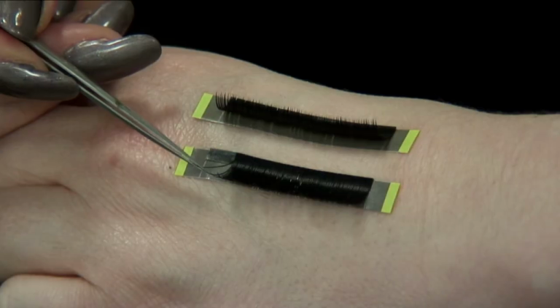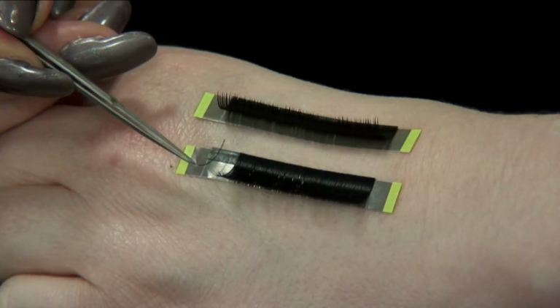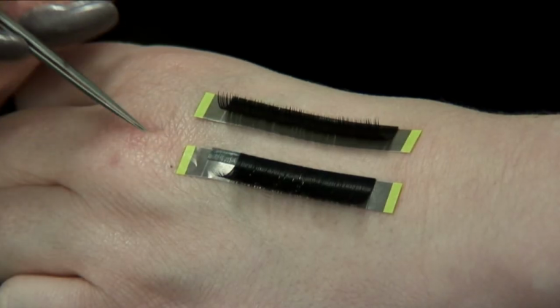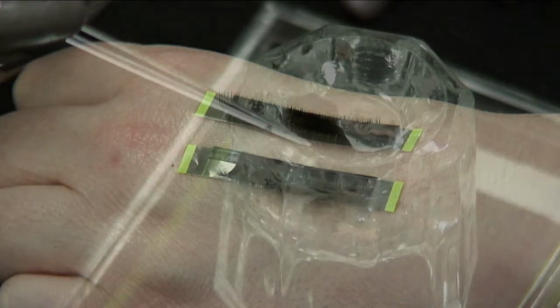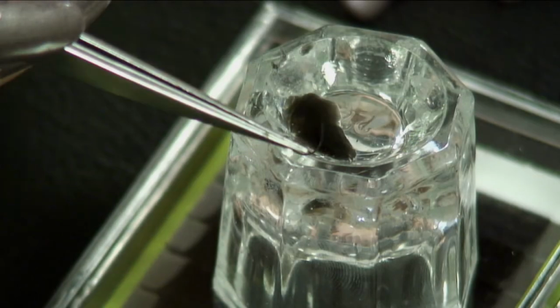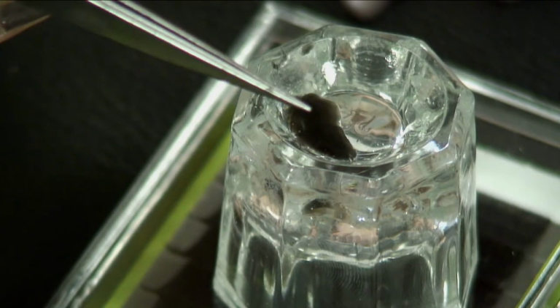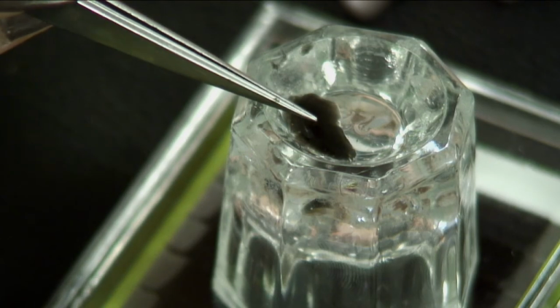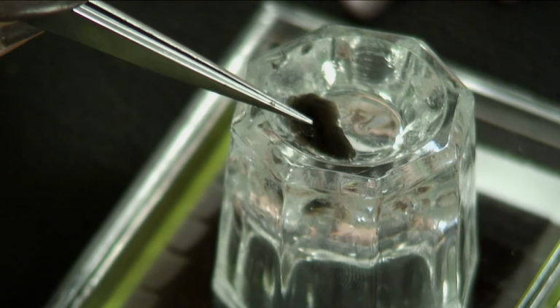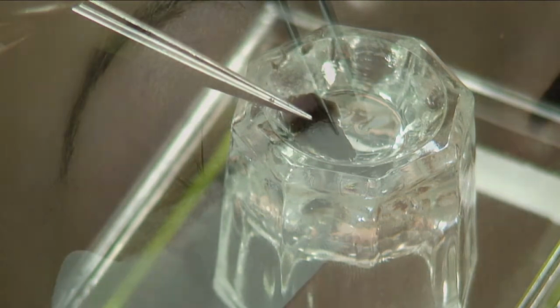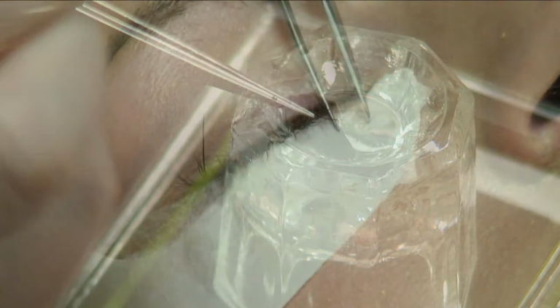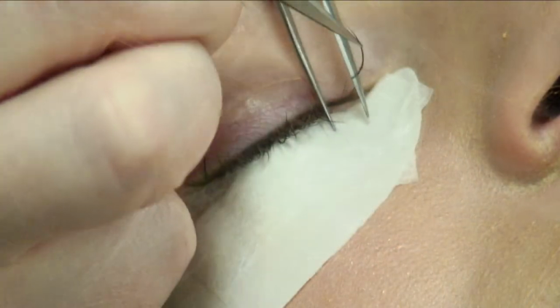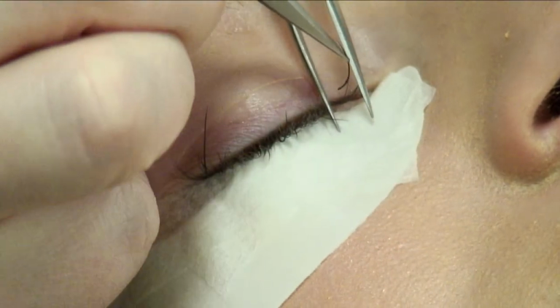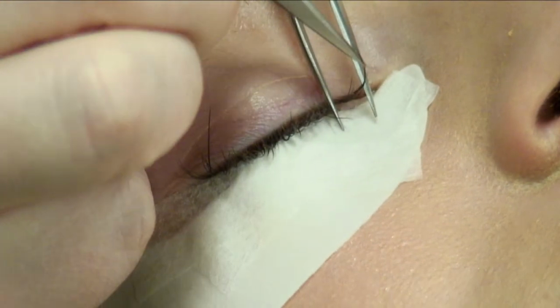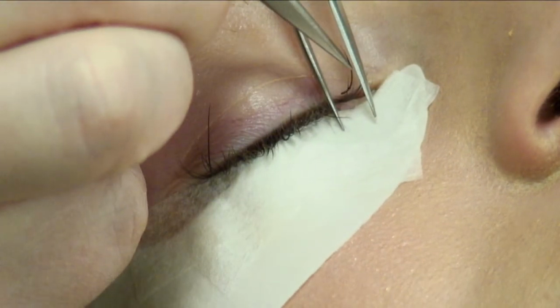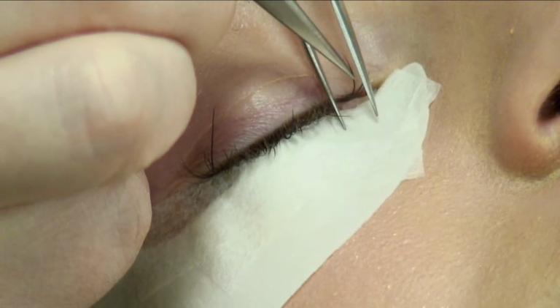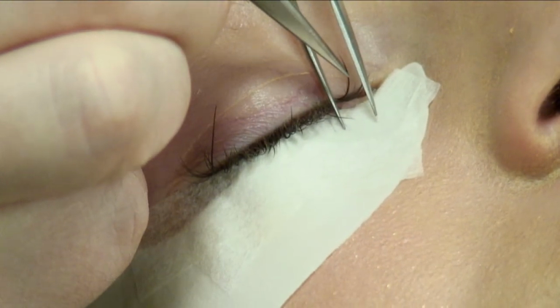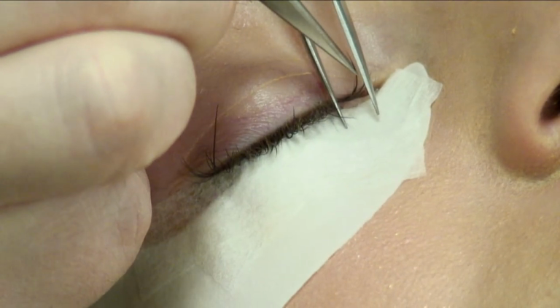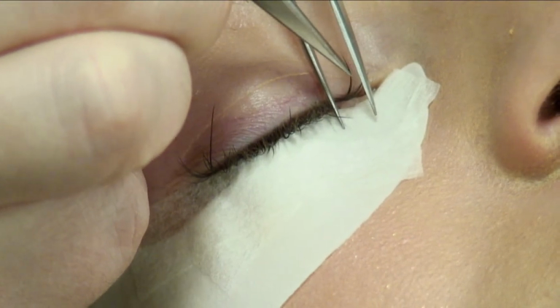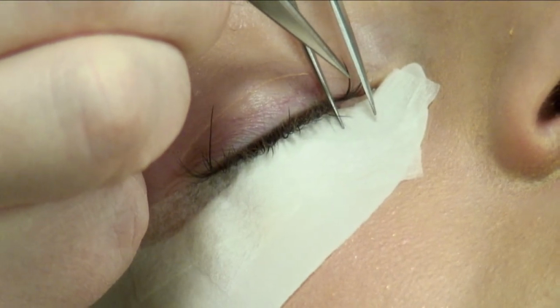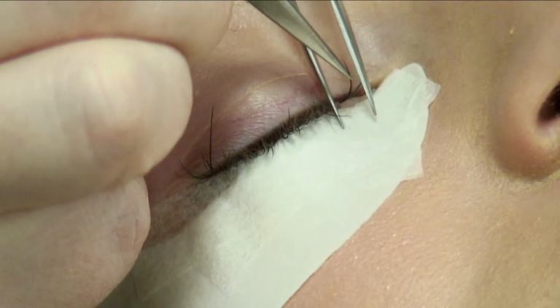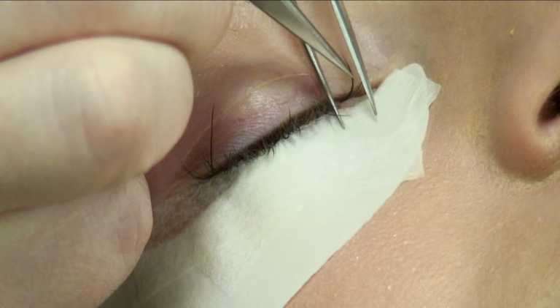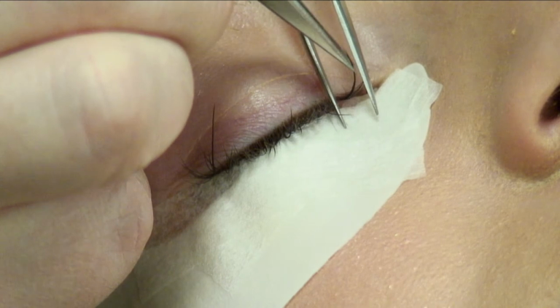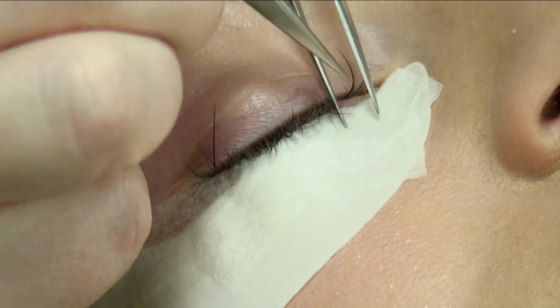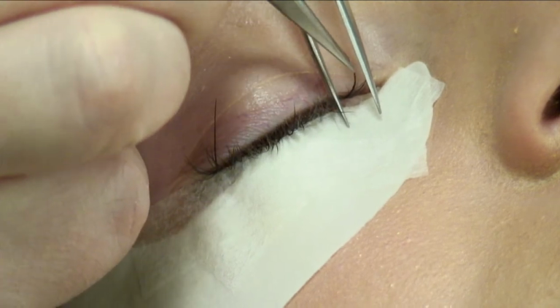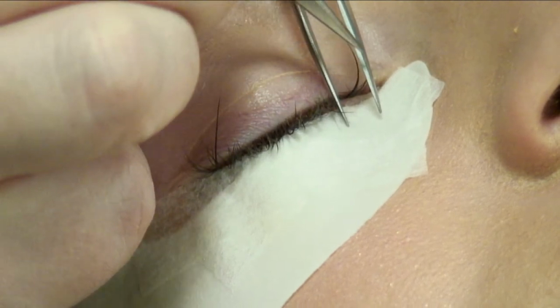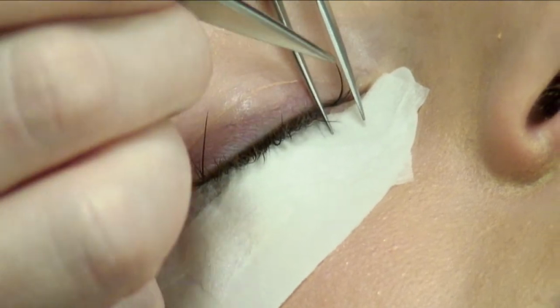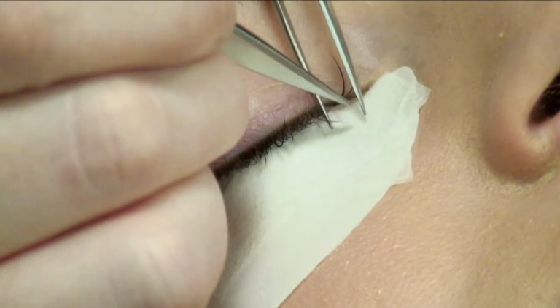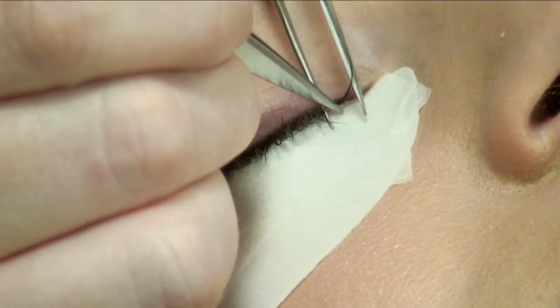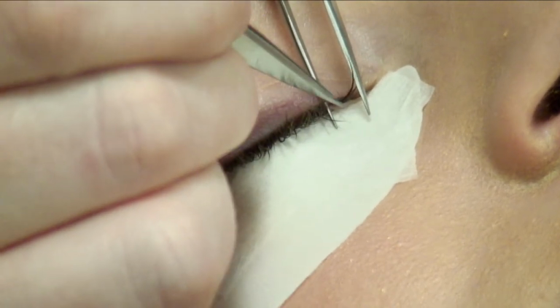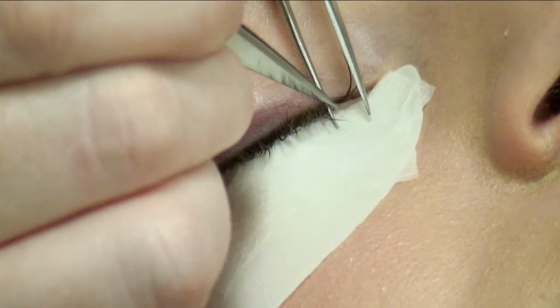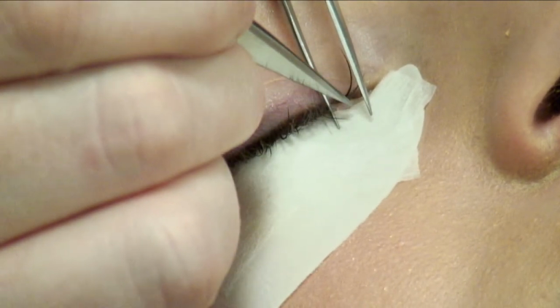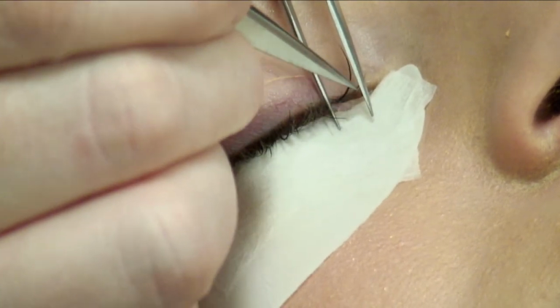Do not attach the unique lash to the eyelid or root of the natural lashes, as this may cause discomfort and loss of adhesion. Step 5: adhere the unique lash to the top, bottom, or to the side of the natural lash, one millimeter from the root. Ensure the unique lash is correctly positioned and that there are no visible drops of glue on the lash.